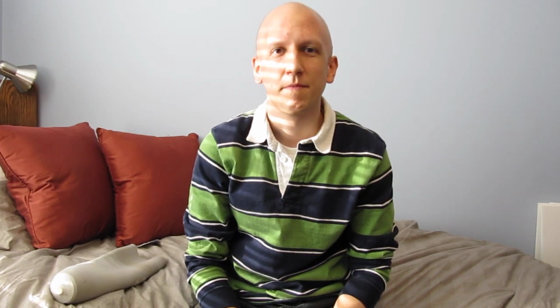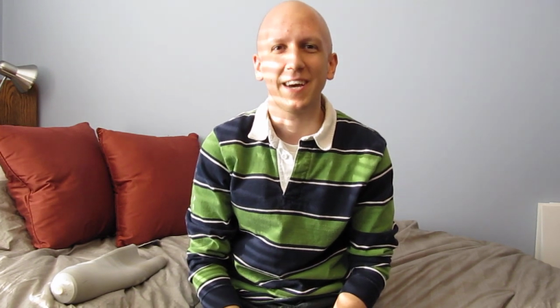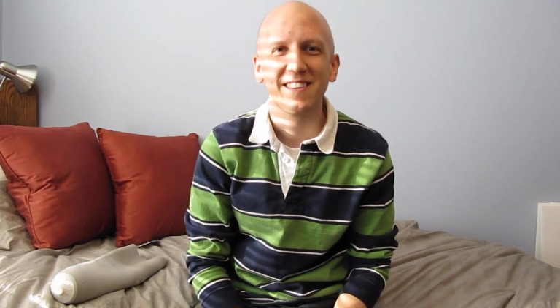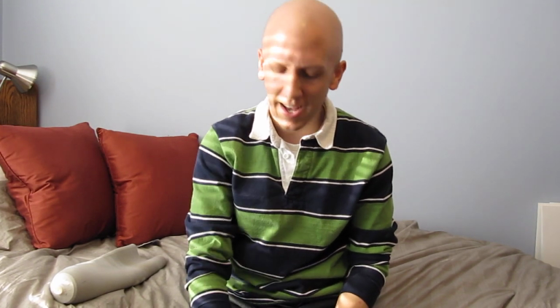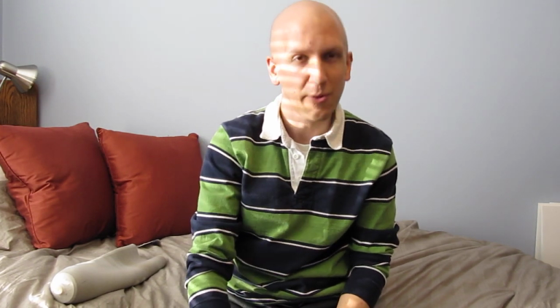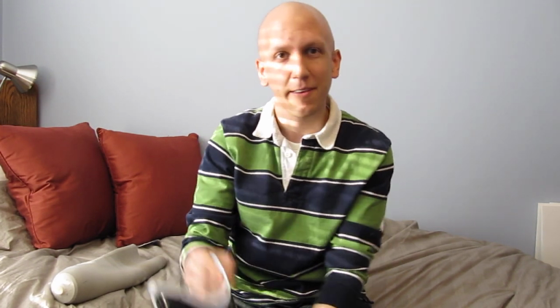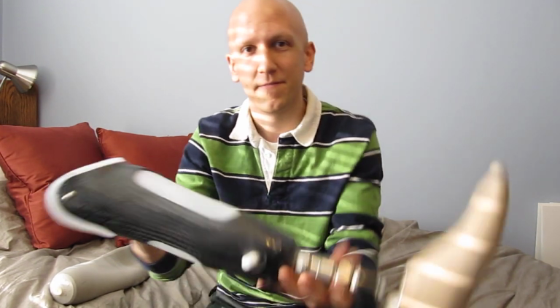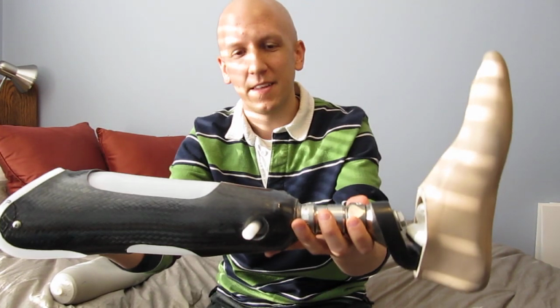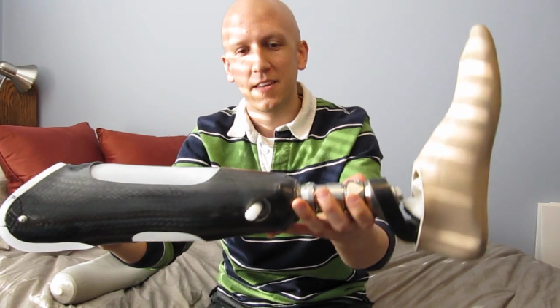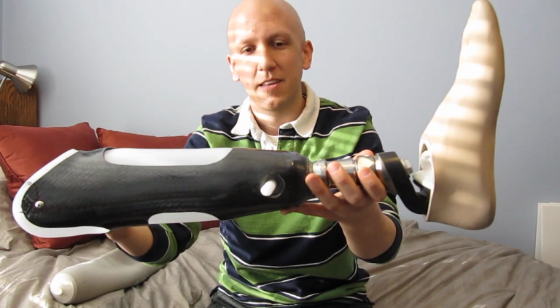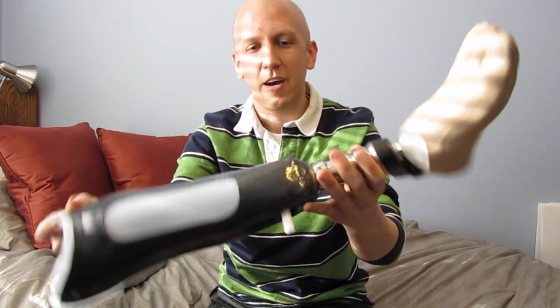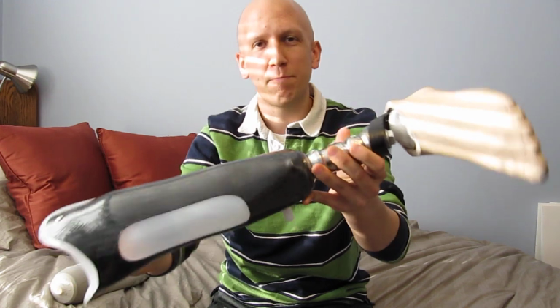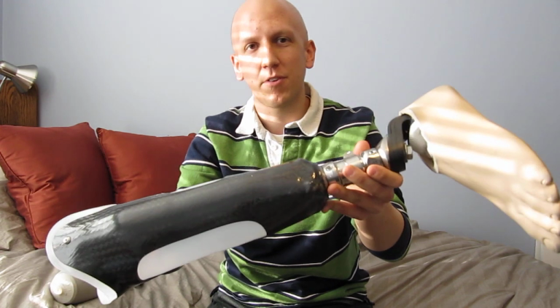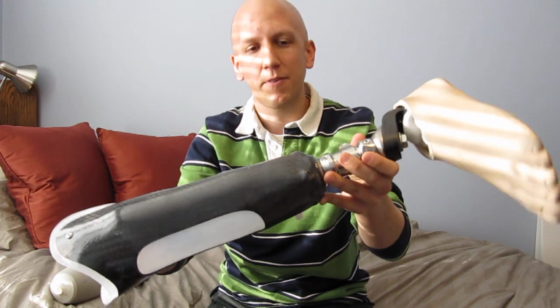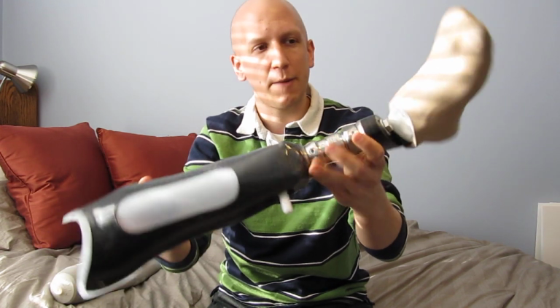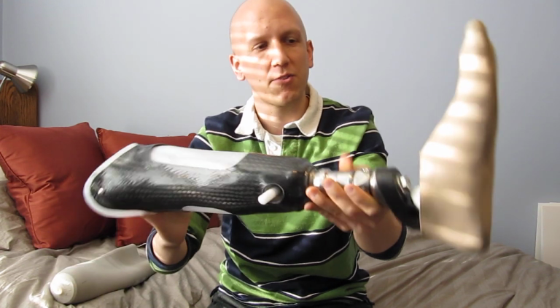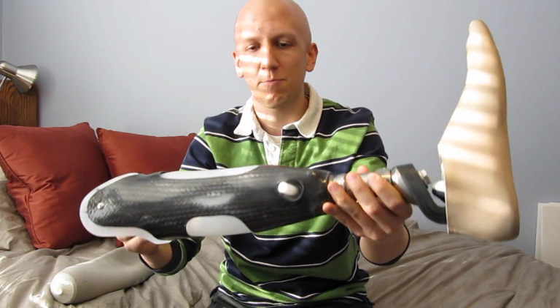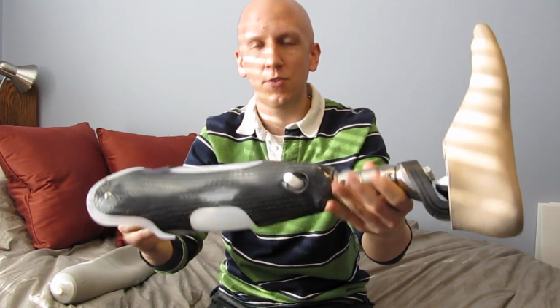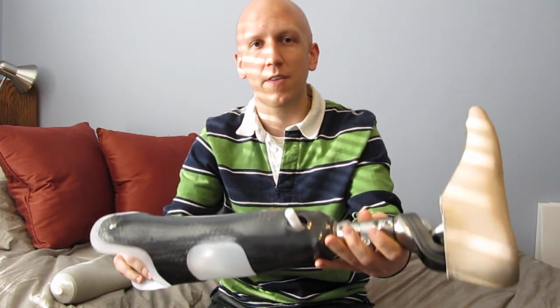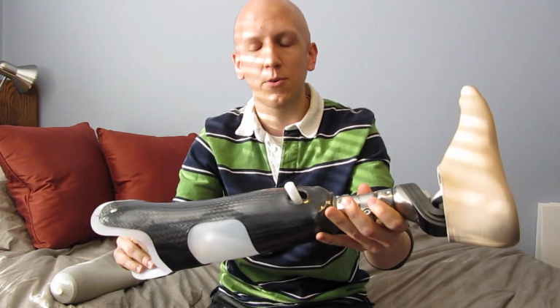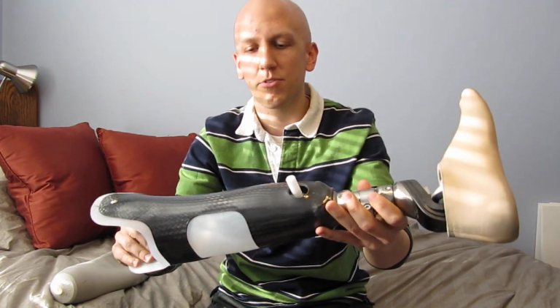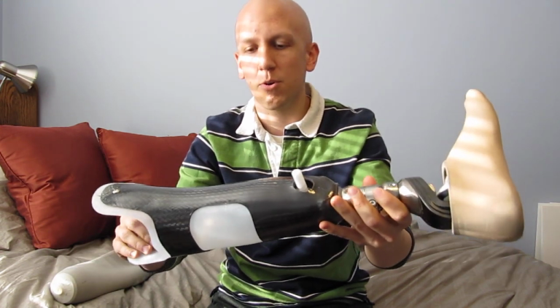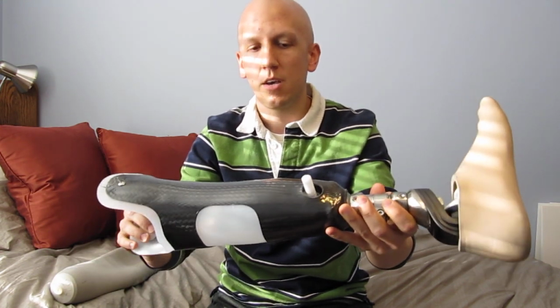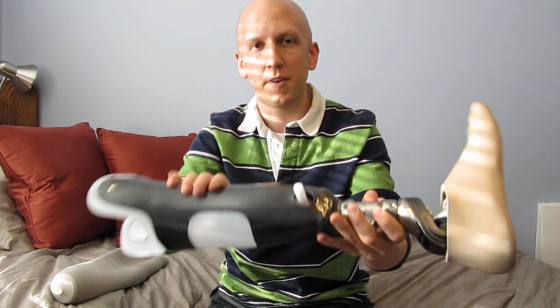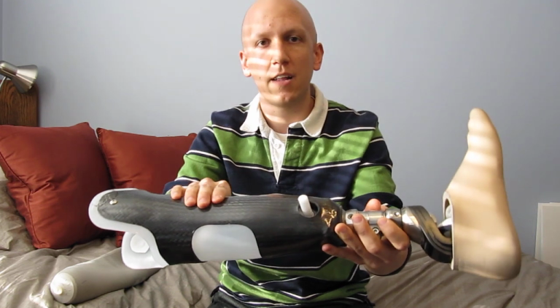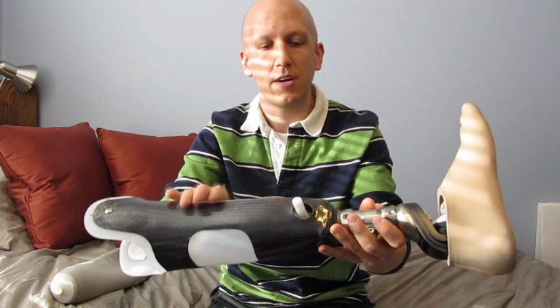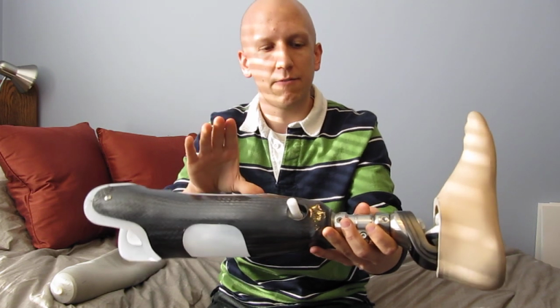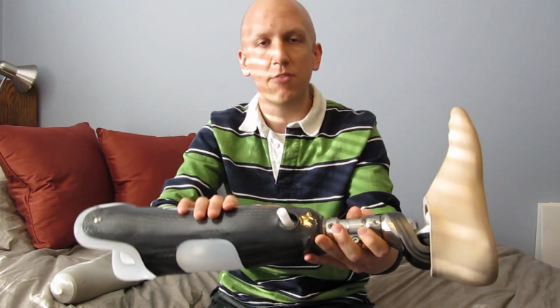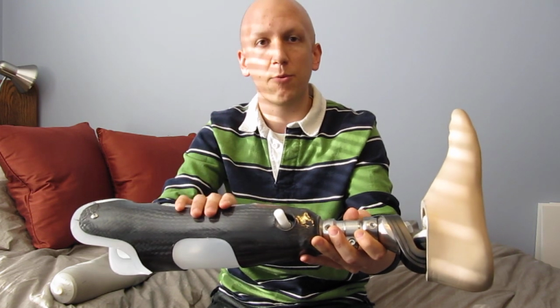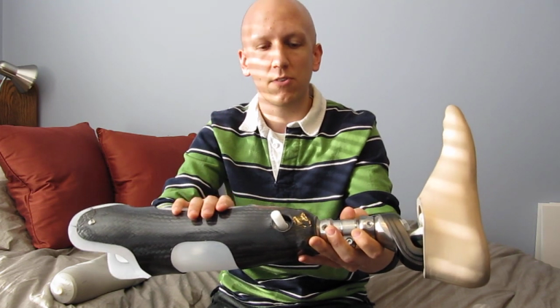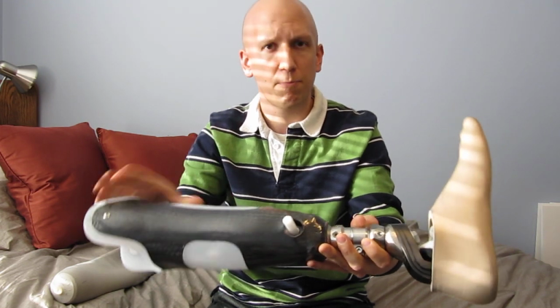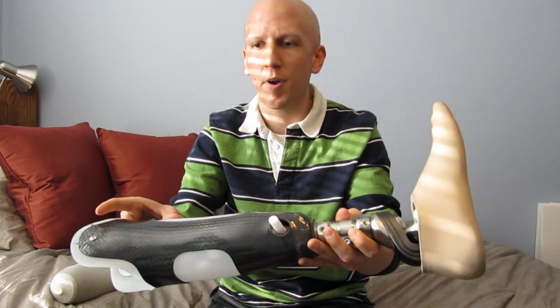Hi! Today I got a new leg. I posted pictures of some of my previous legs, but in this video I thought it would be cool to show some of the technology of how this leg works. It's pretty impressive.